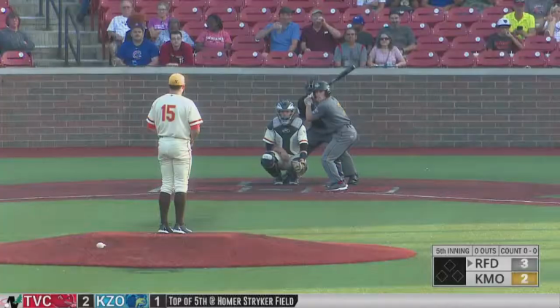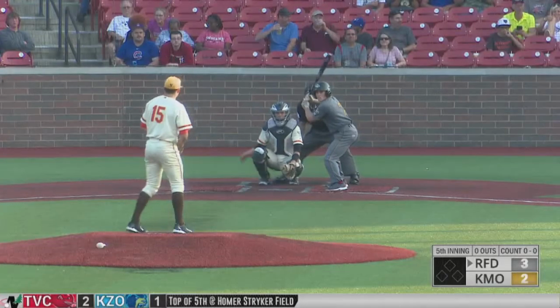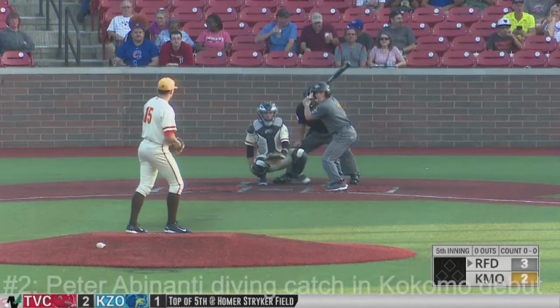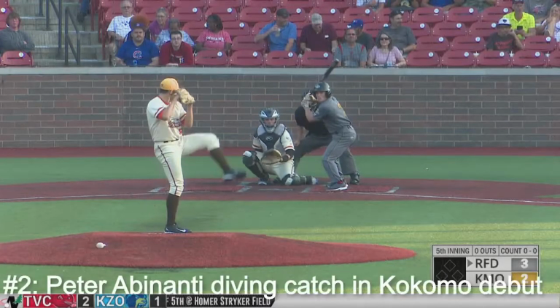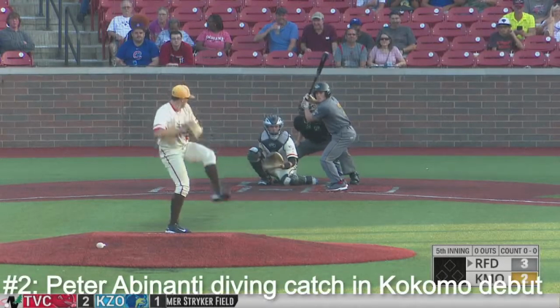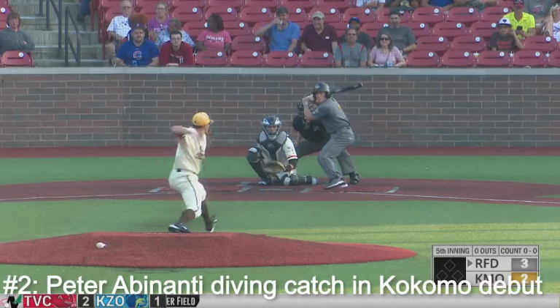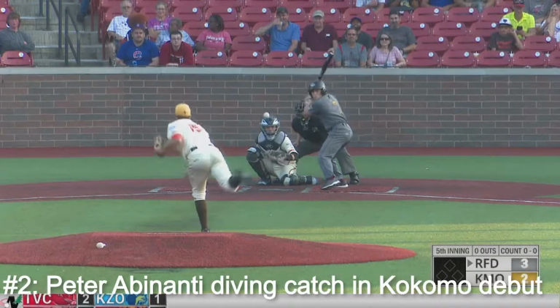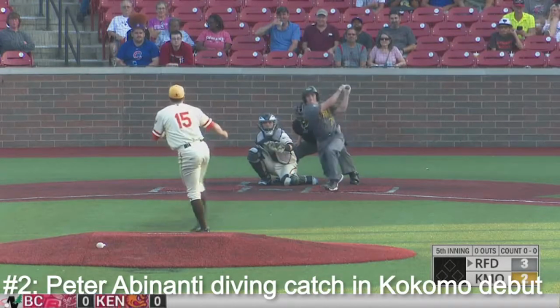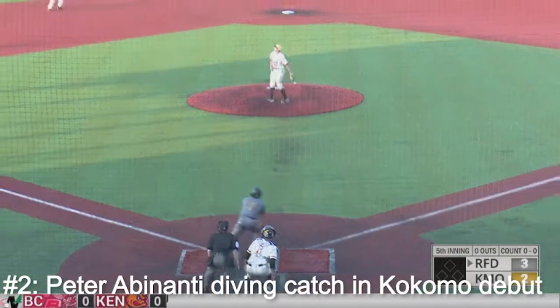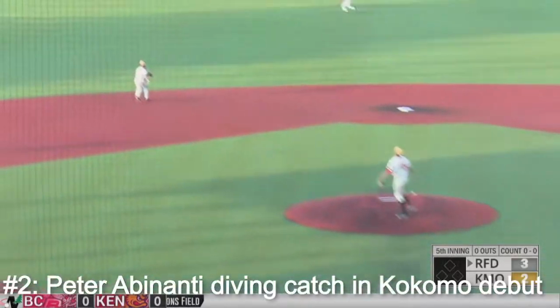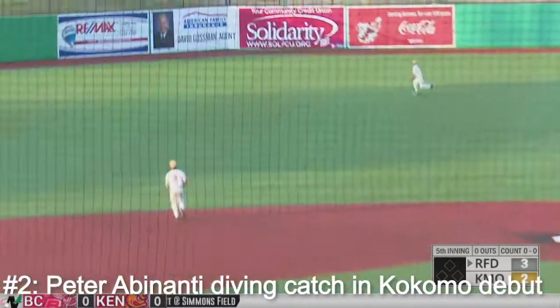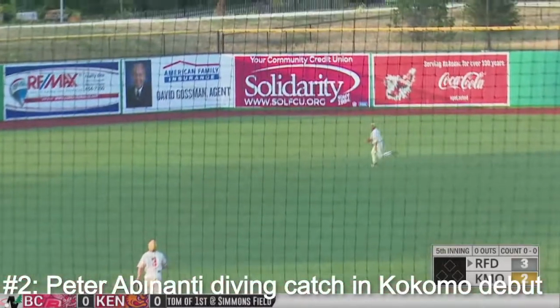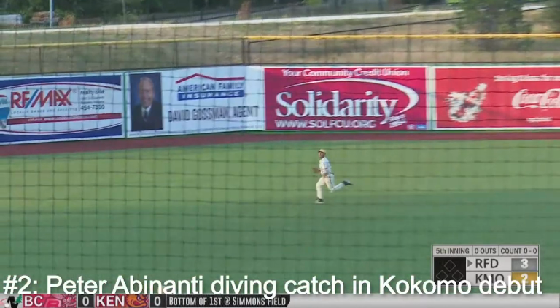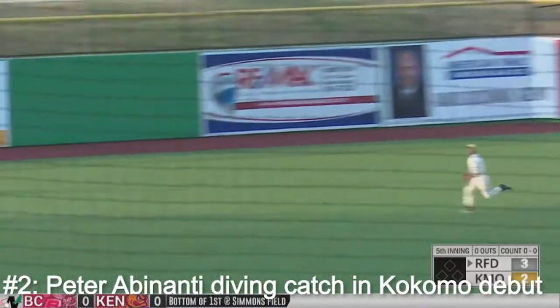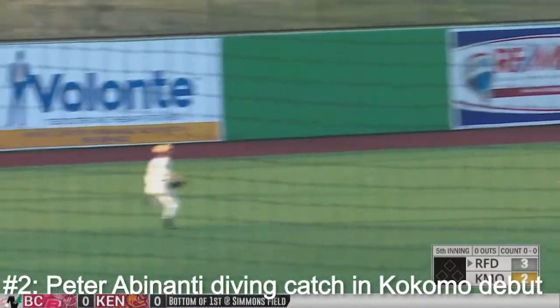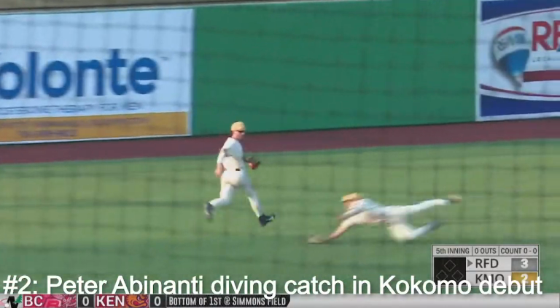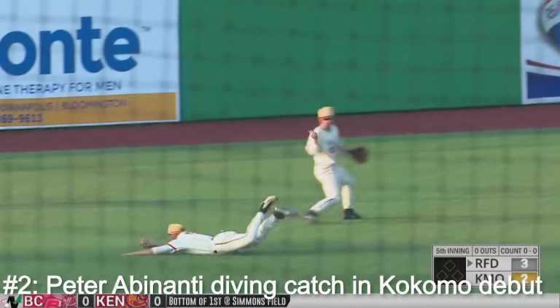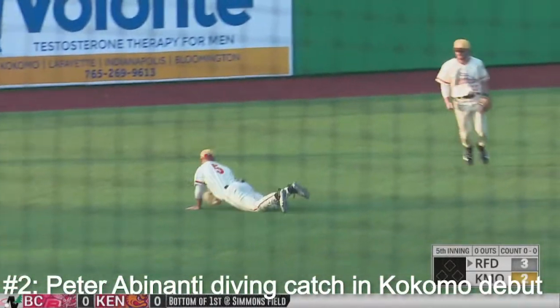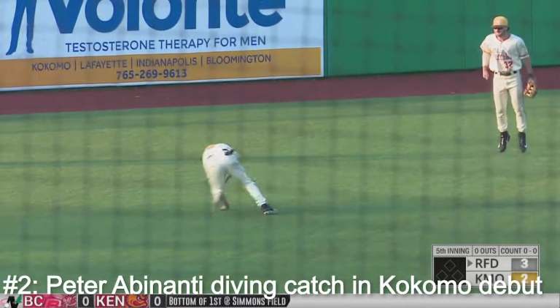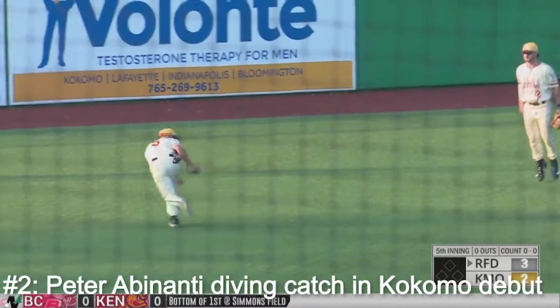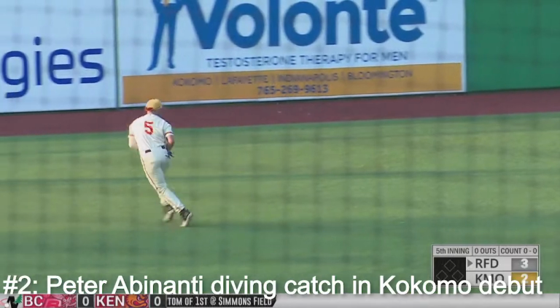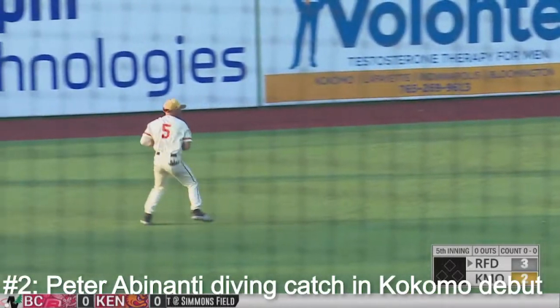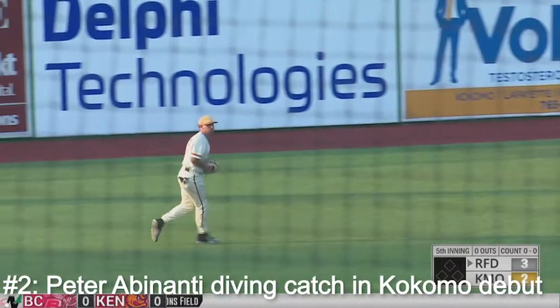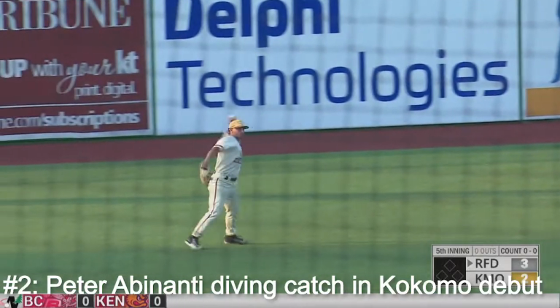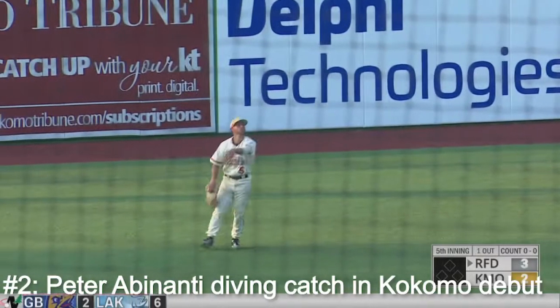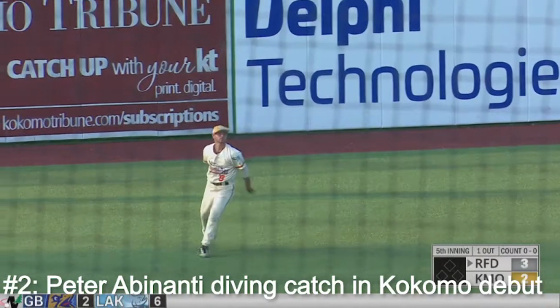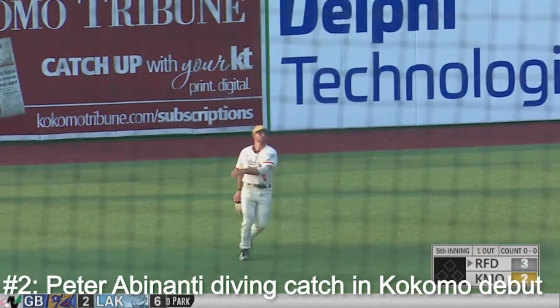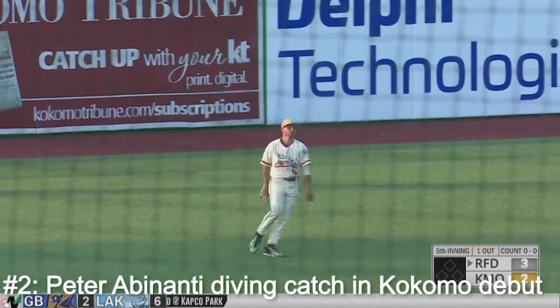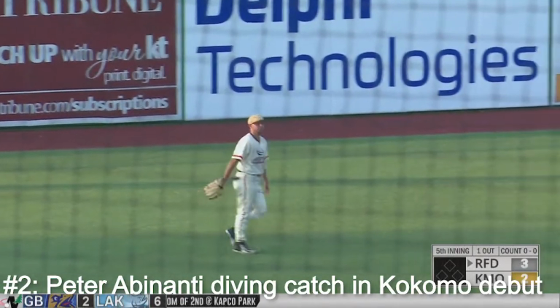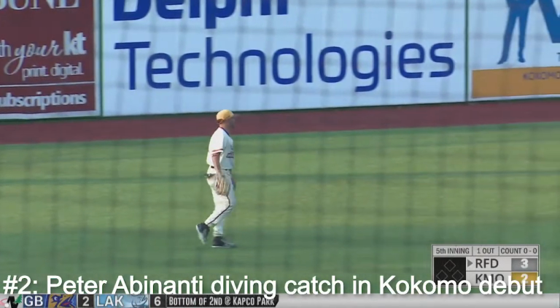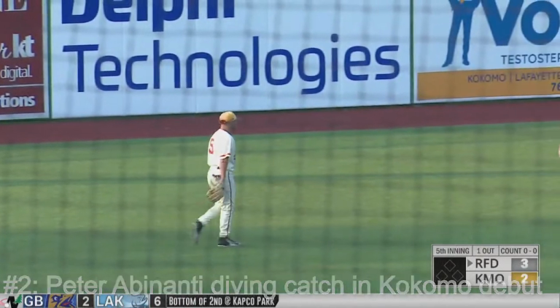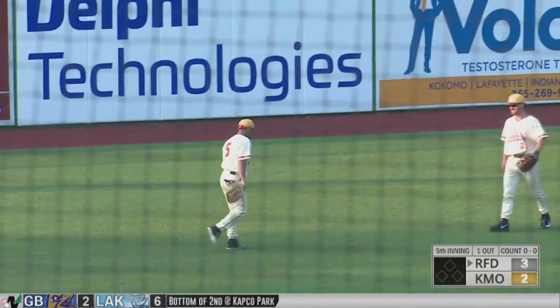It's time tonight — replacing the right fielder Jake VanderWalk. 1-1. Off the end of the bat to the gap in left center field. Hustling after it, diving, and making the catch is Peter Abinanti. Welcome to Kokomo, Peter Abinanti.